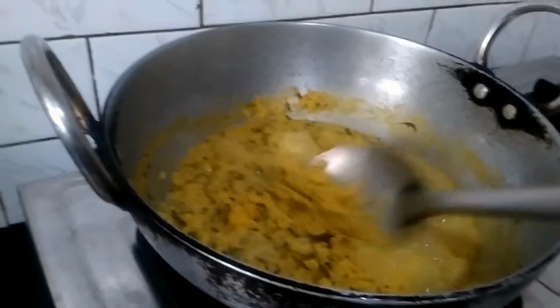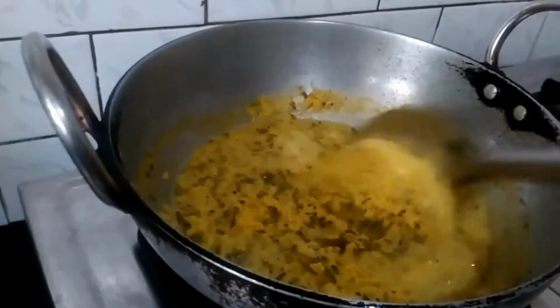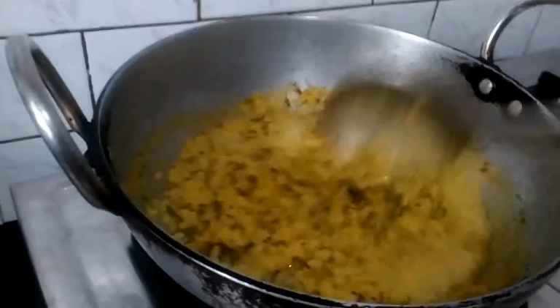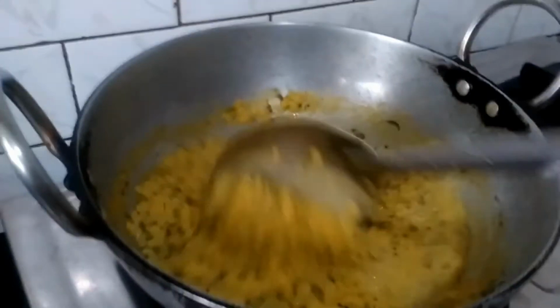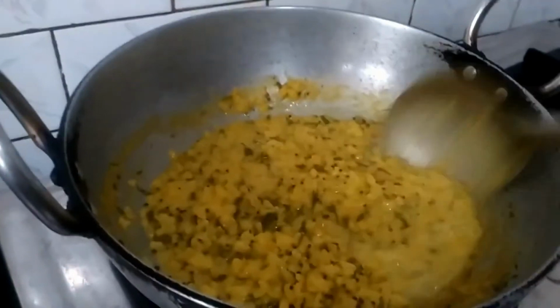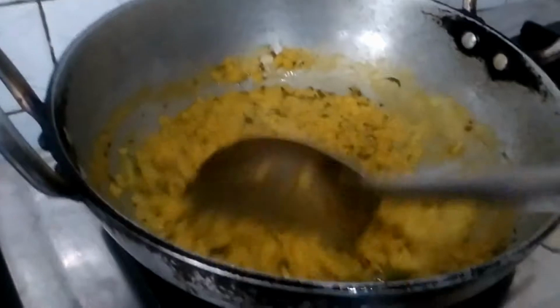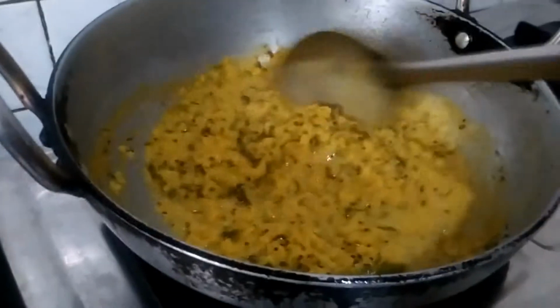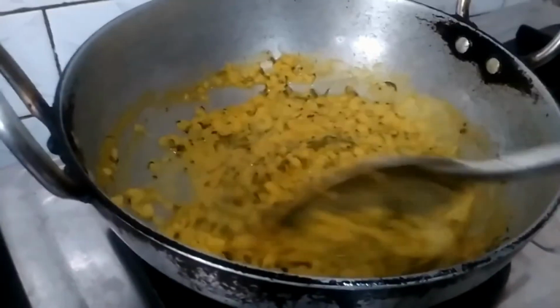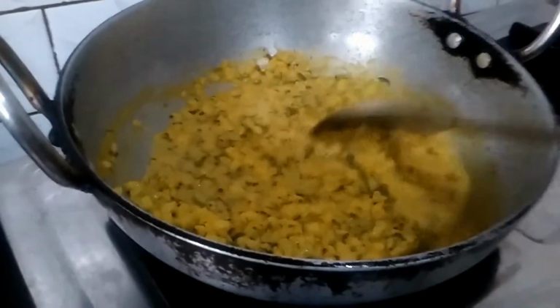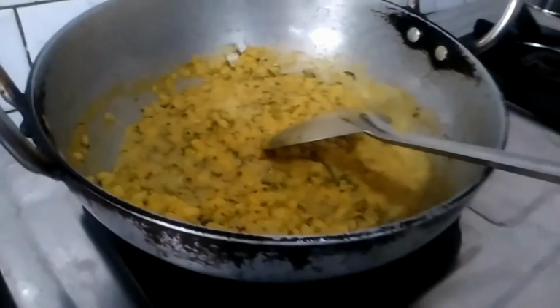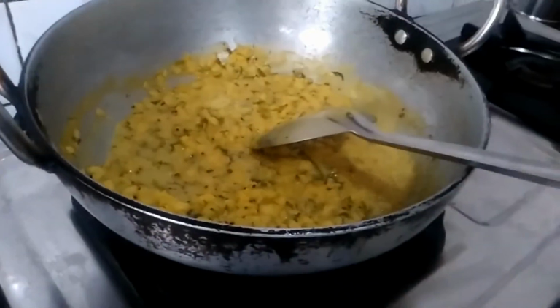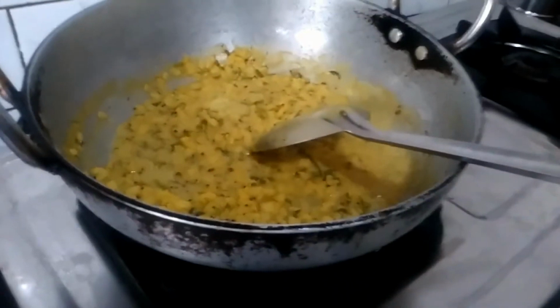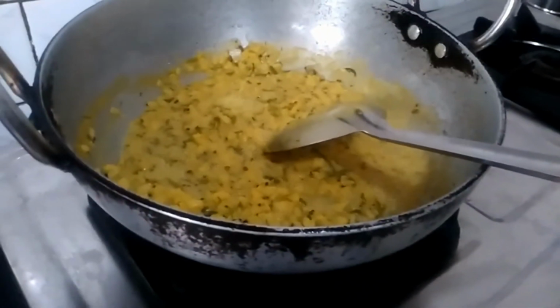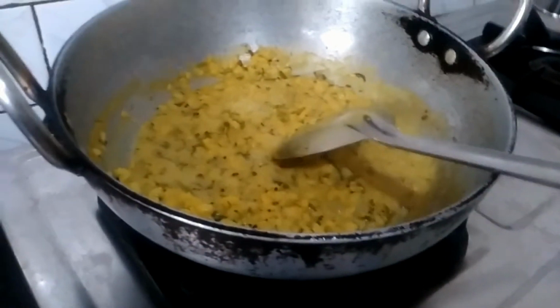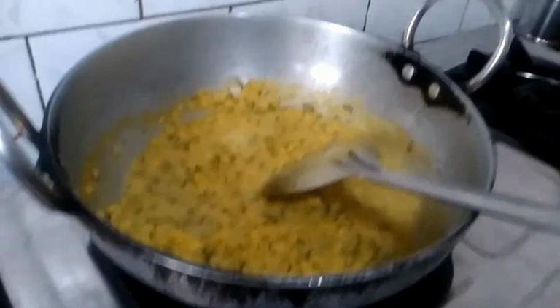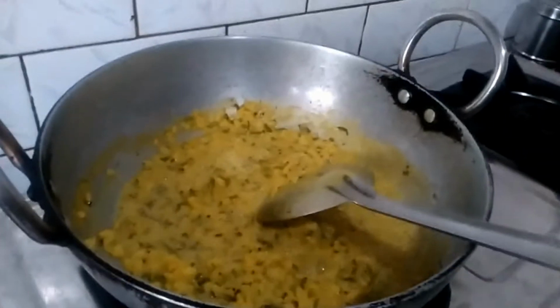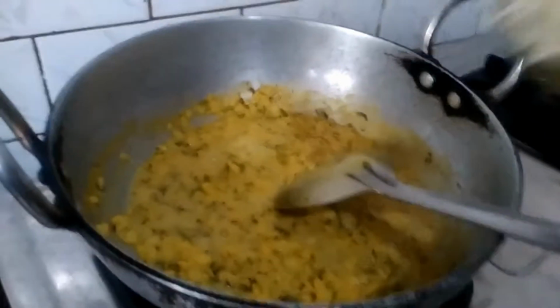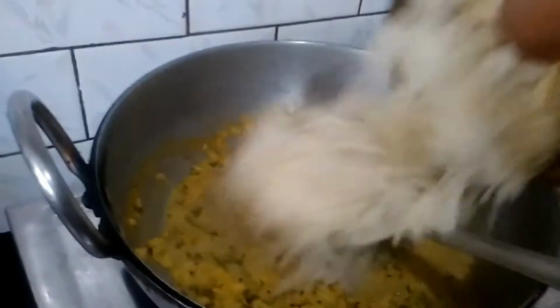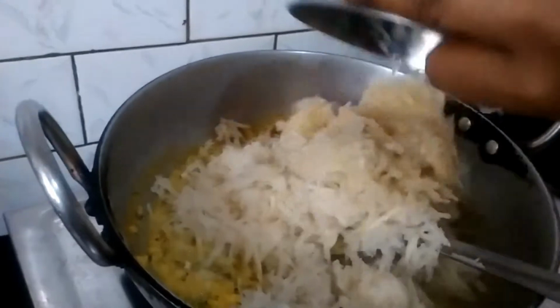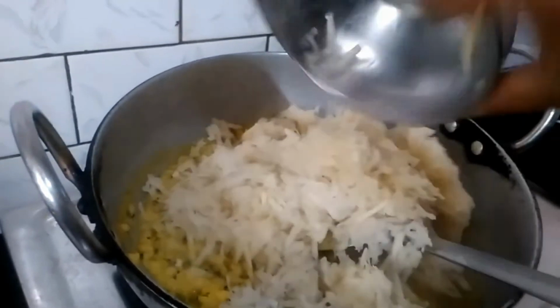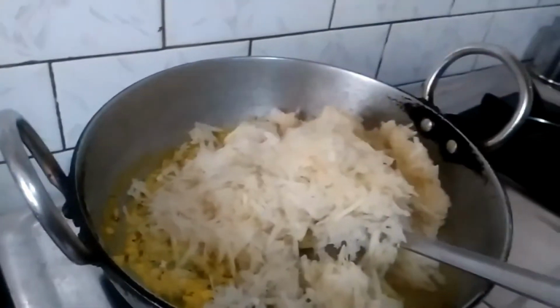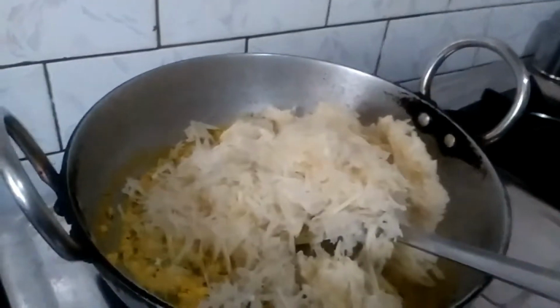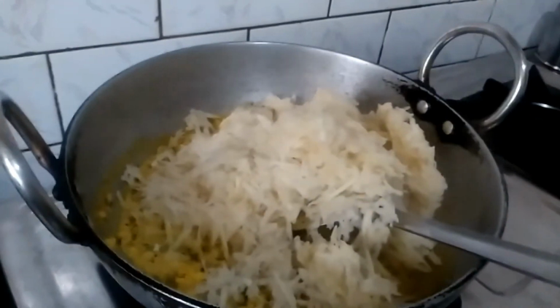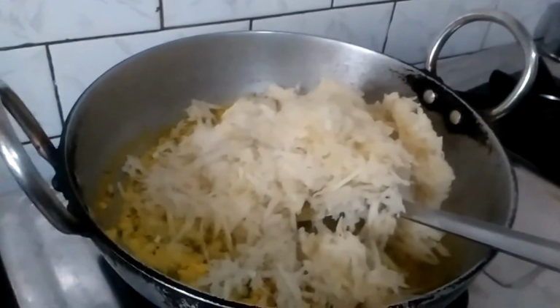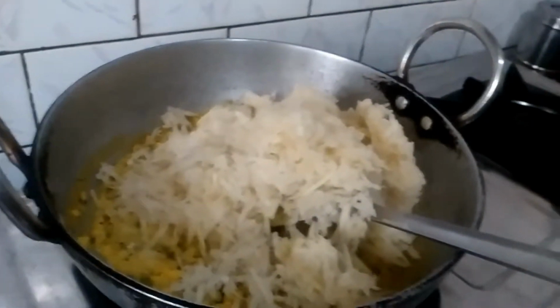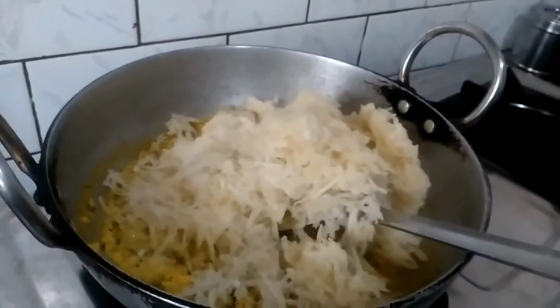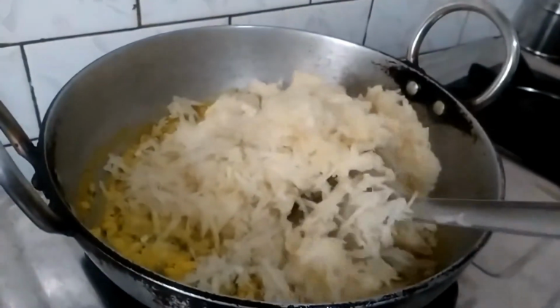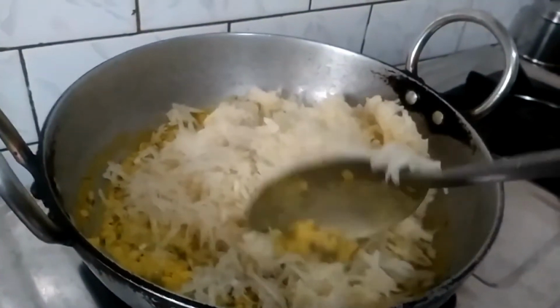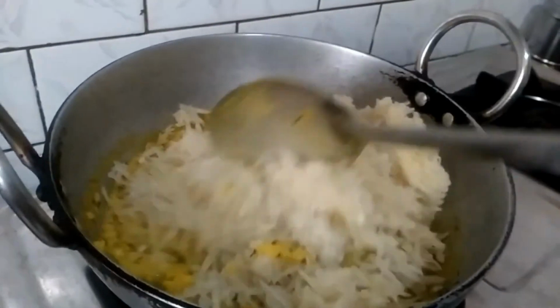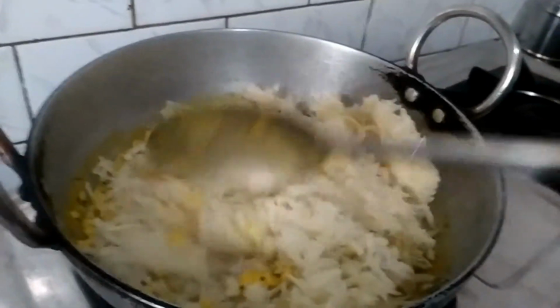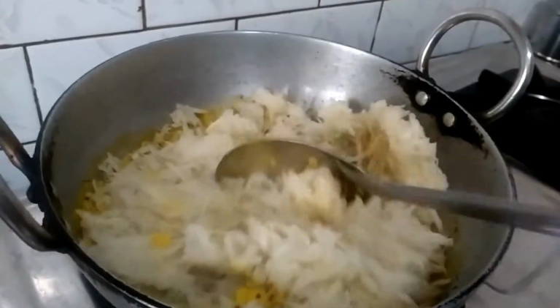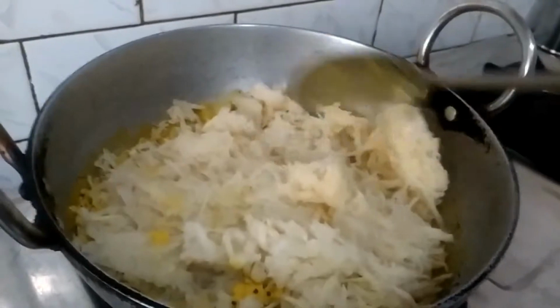Now the dal is almost cooked. Now add the grated Nool Kol to this and sauté well for about a minute.